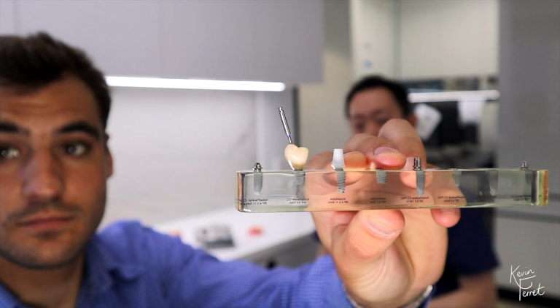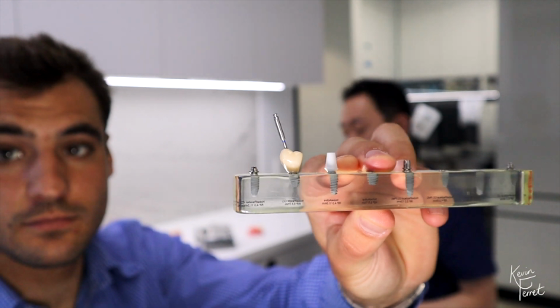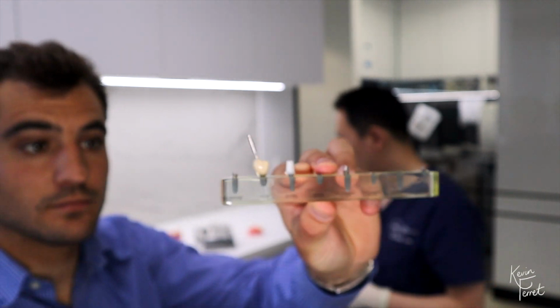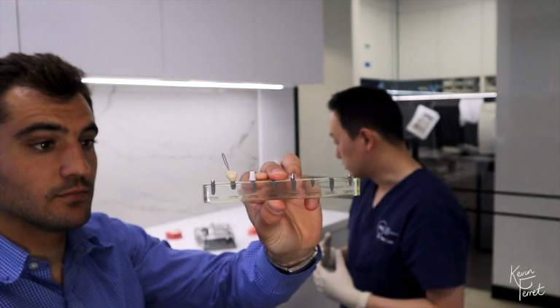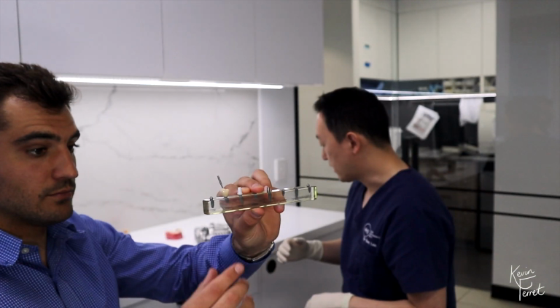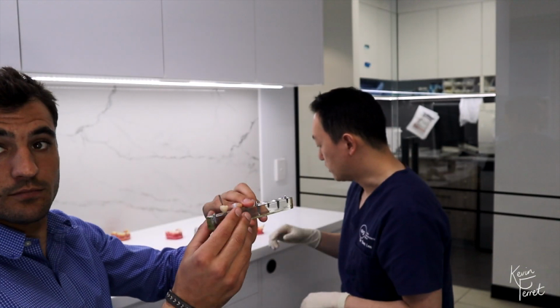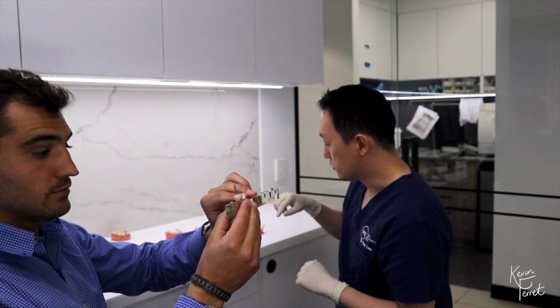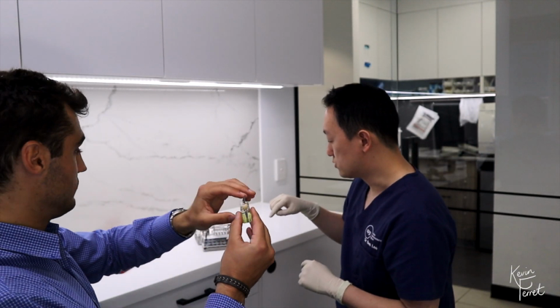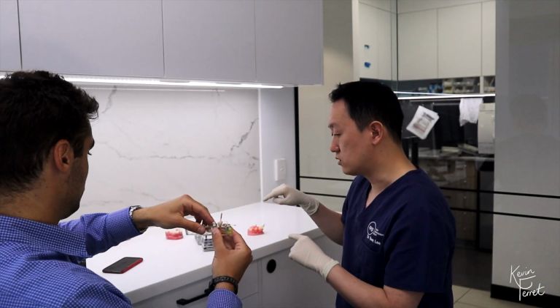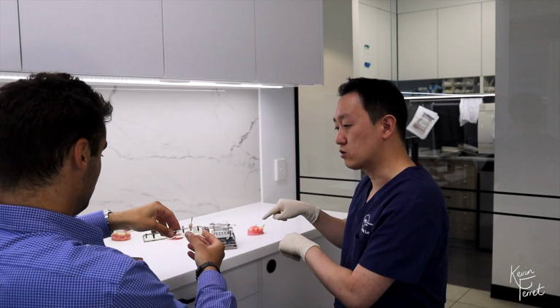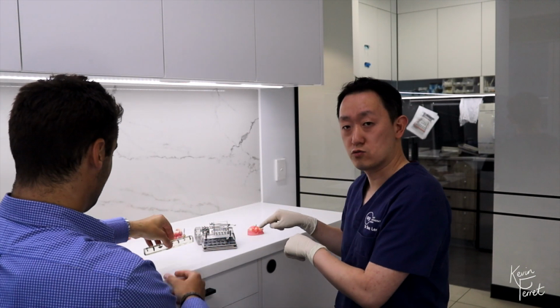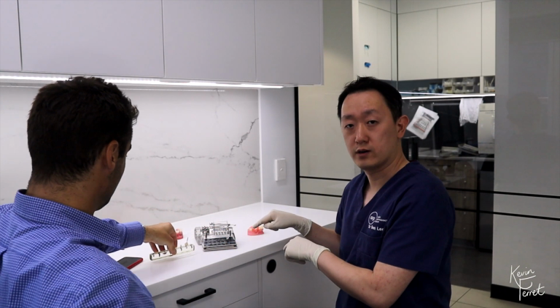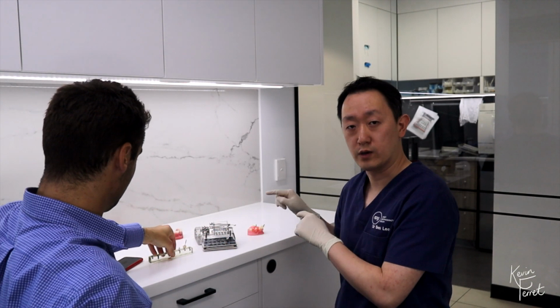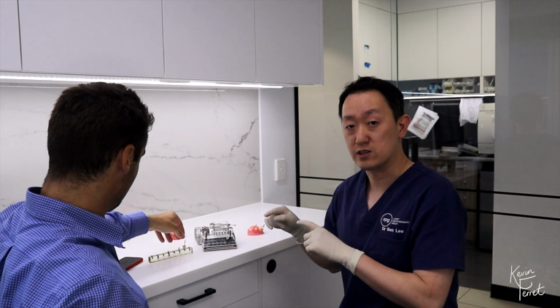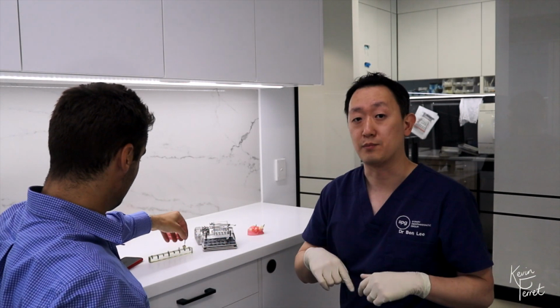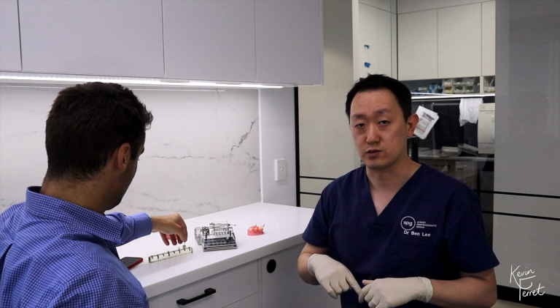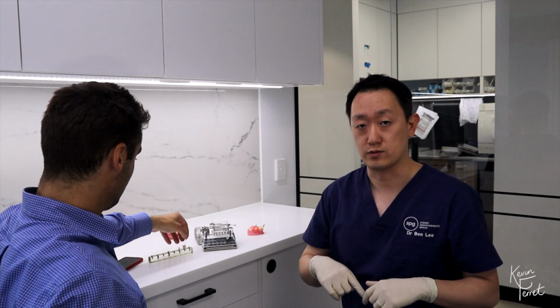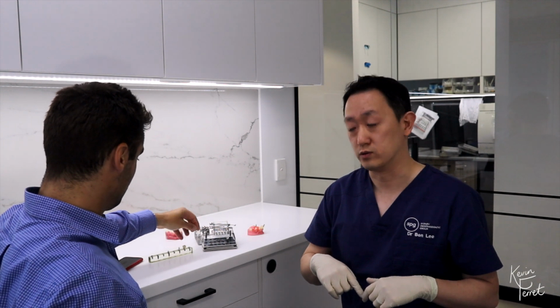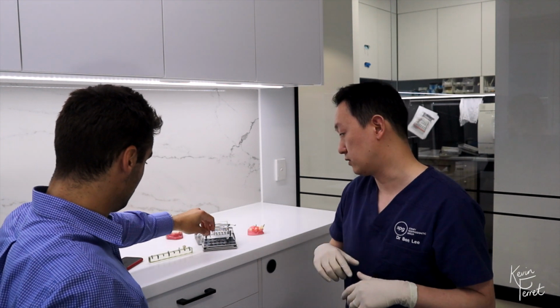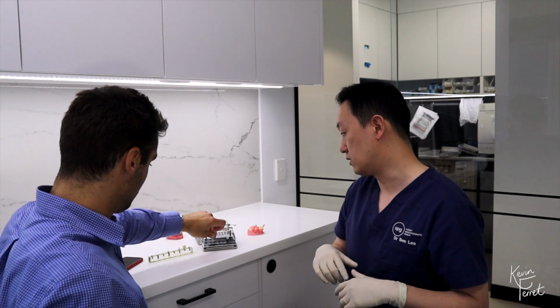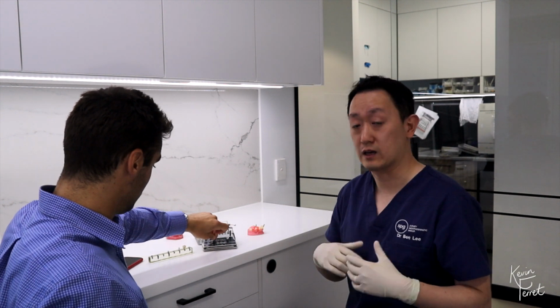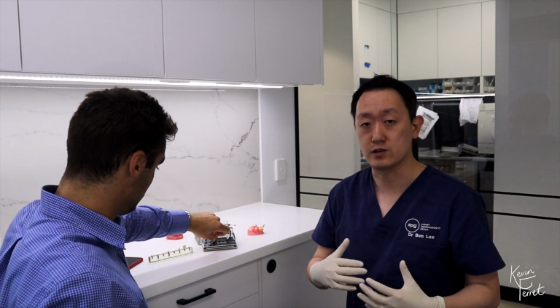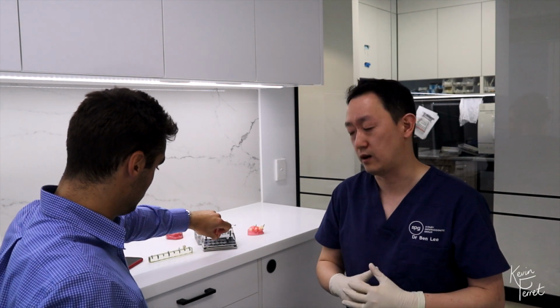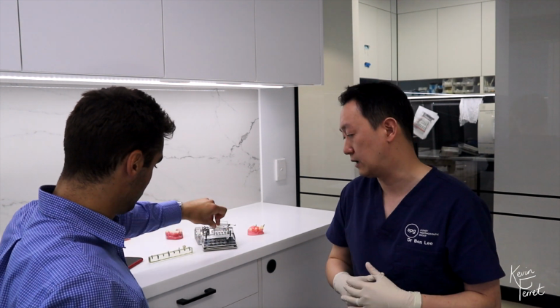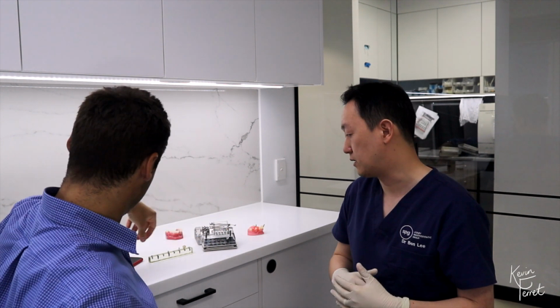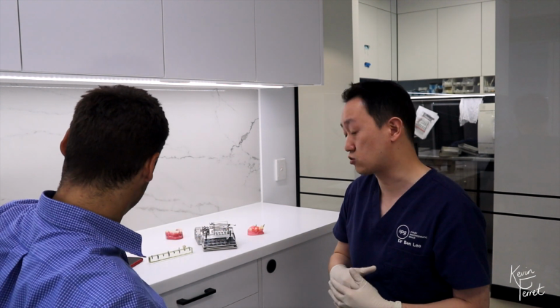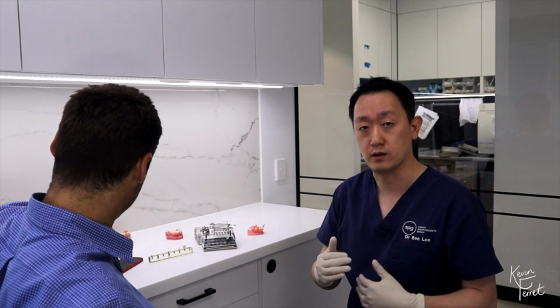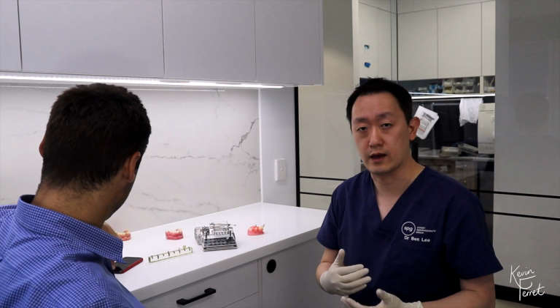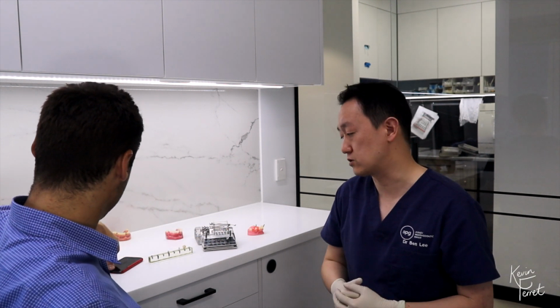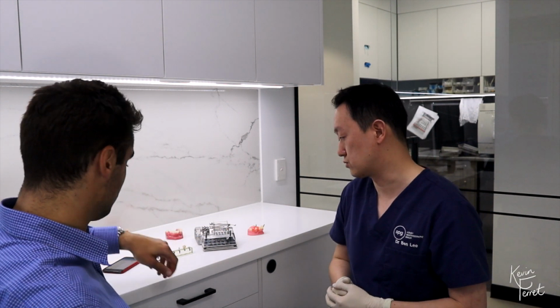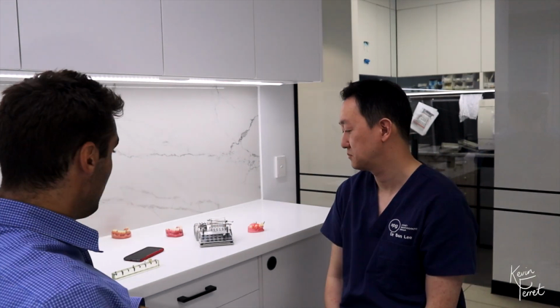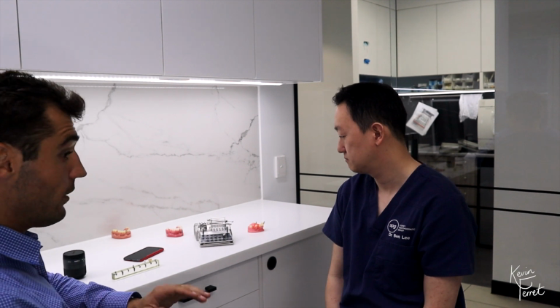It's very important to know that you cannot use the Unigrip driver to engage these ASC abutment screws. They will definitely not engage and will end up stripping the head of the screws.